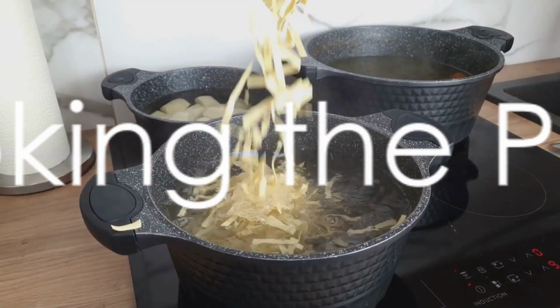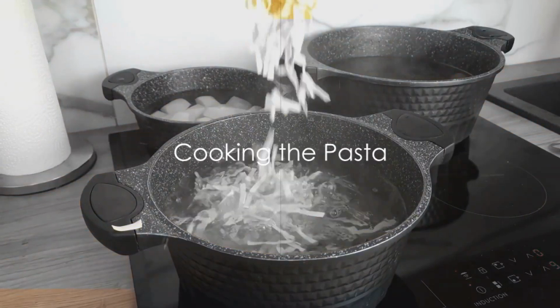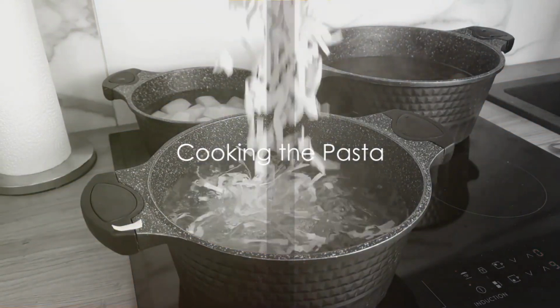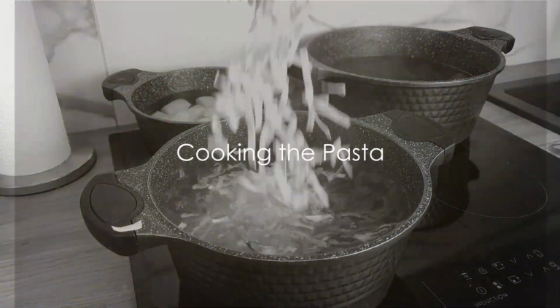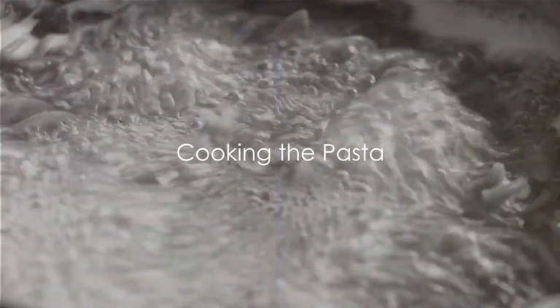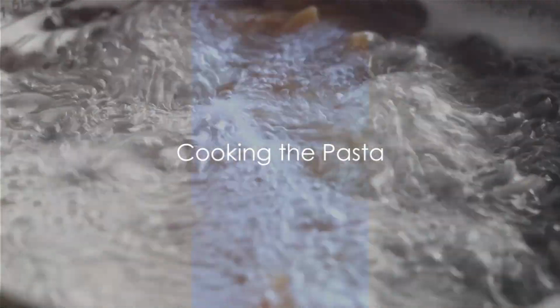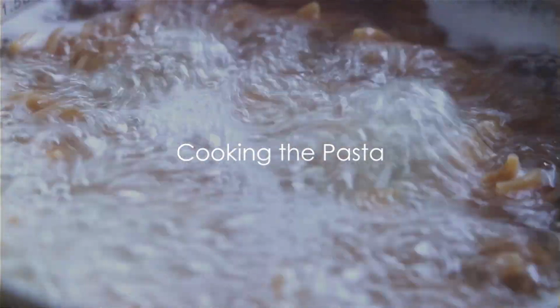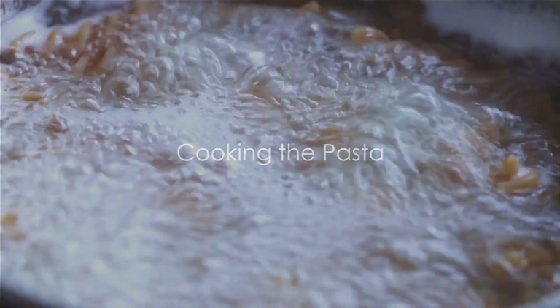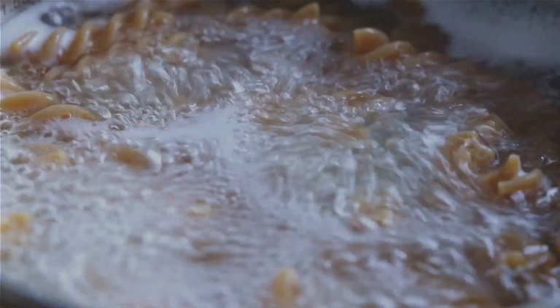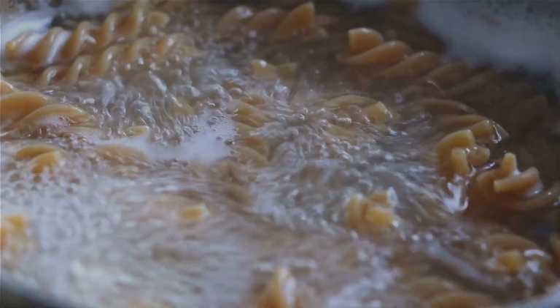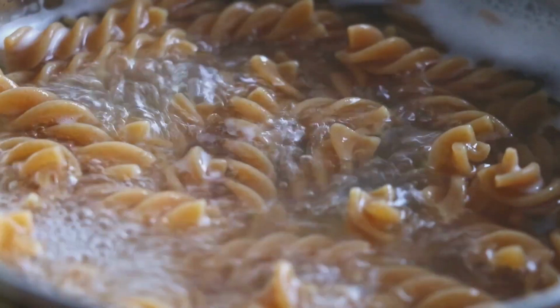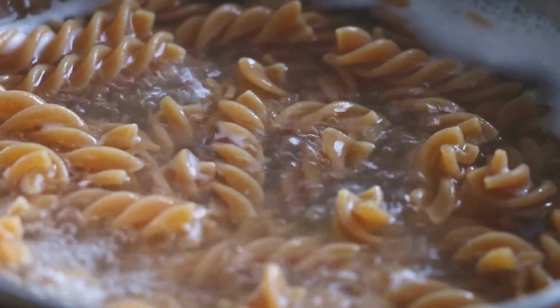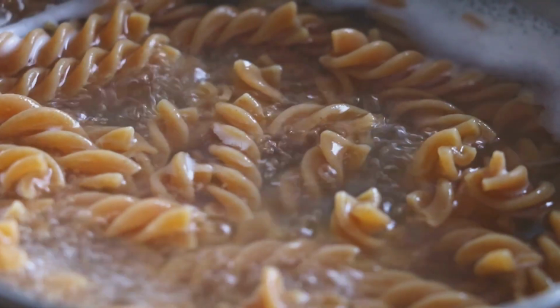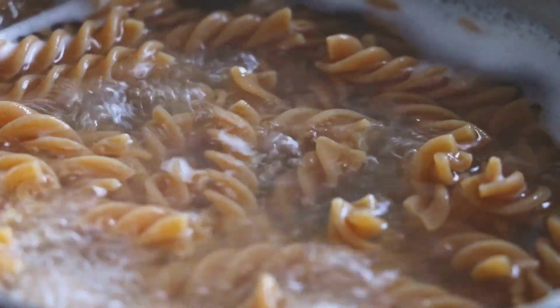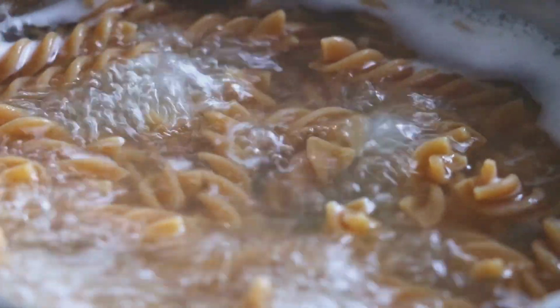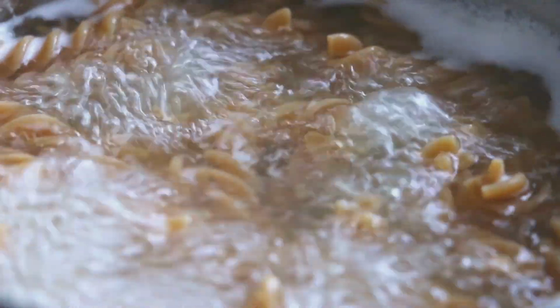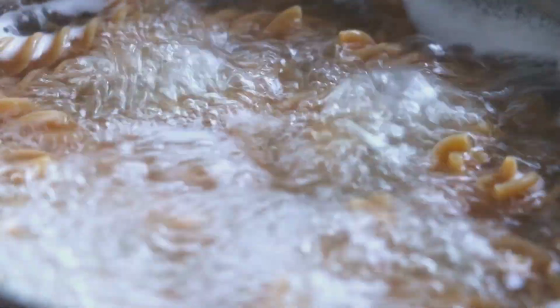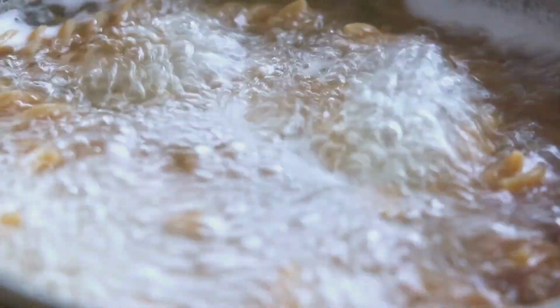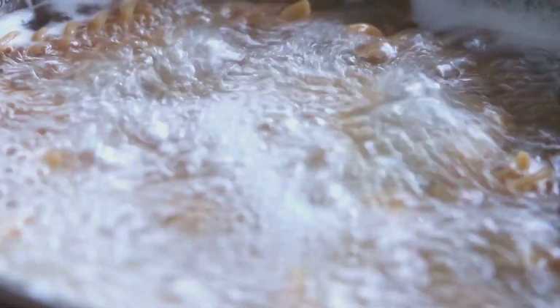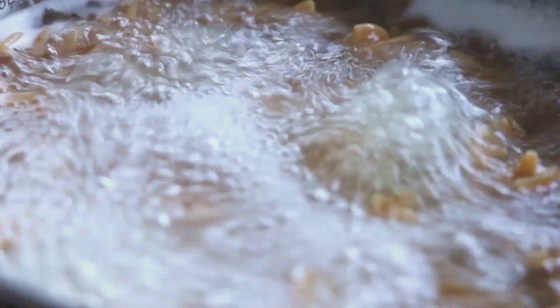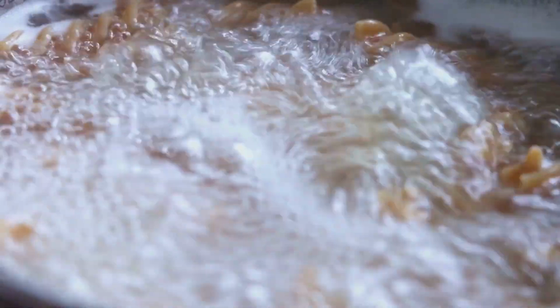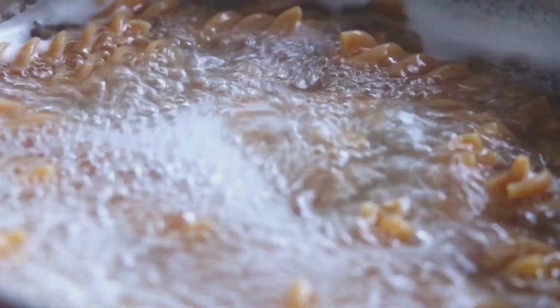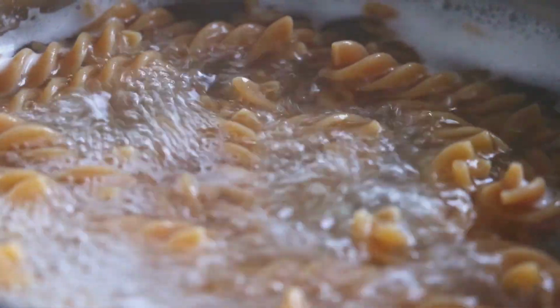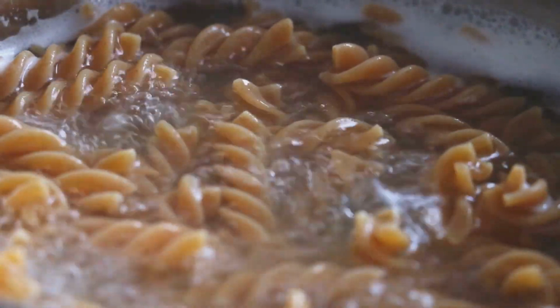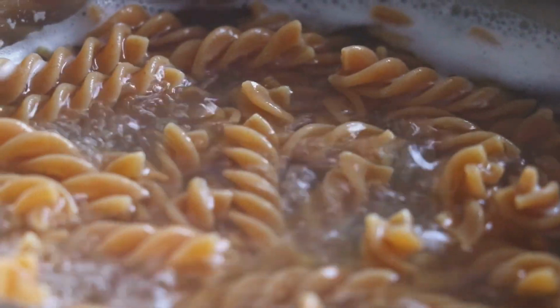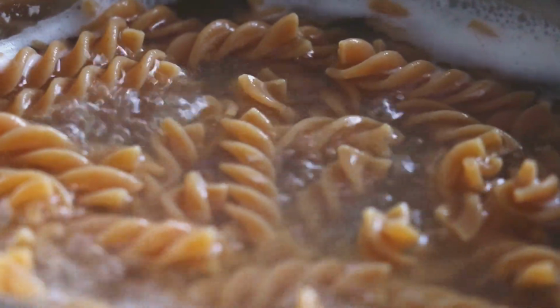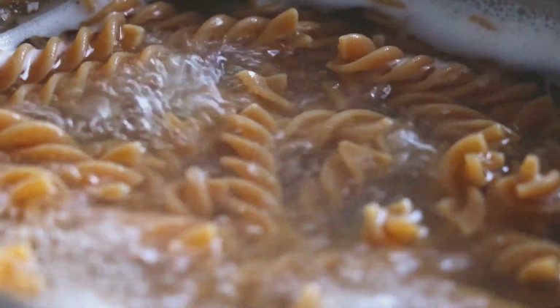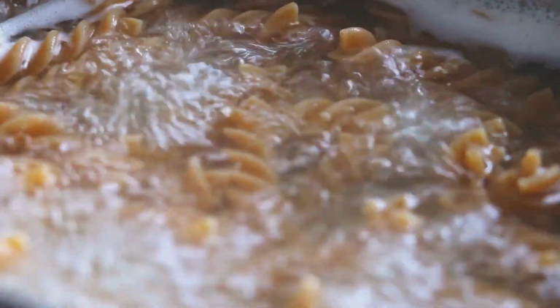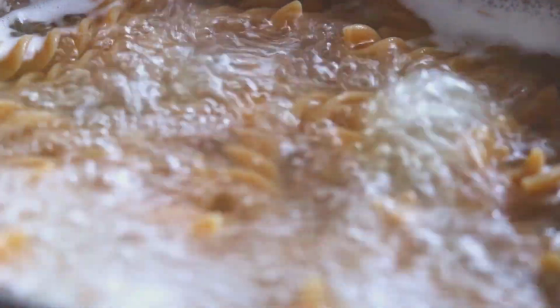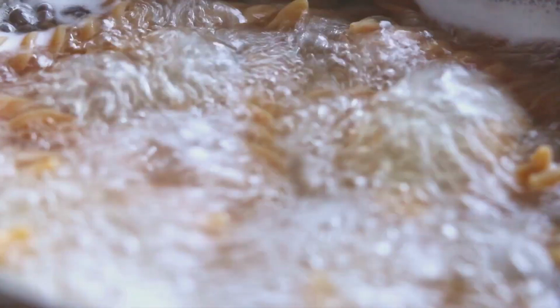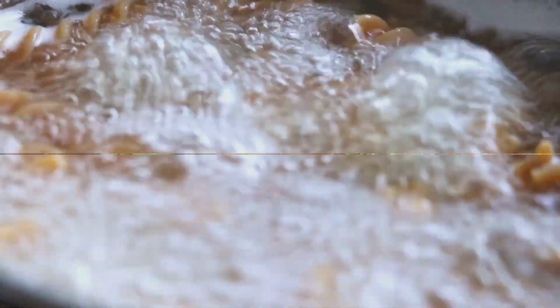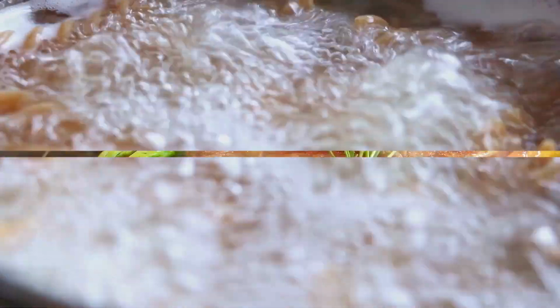Meanwhile, cook the pasta according to the package instructions. Remember, you're aiming for that perfect al dente texture — firm, yet tender to the bite. Once cooked, drain and set aside.